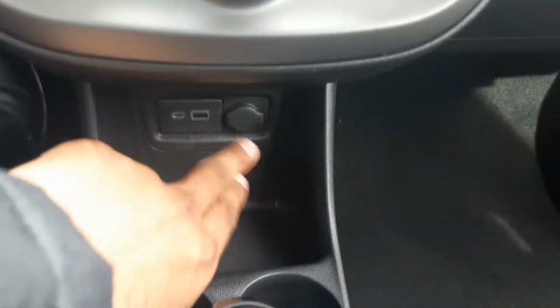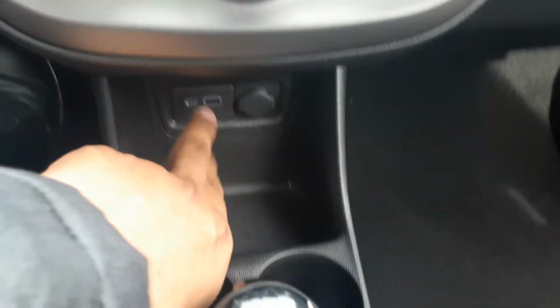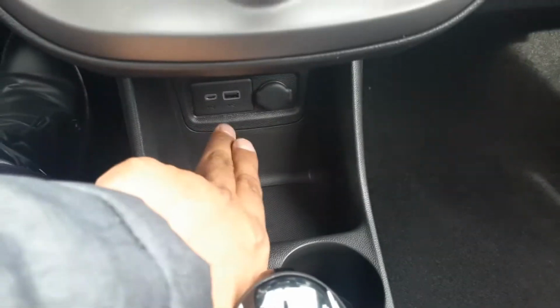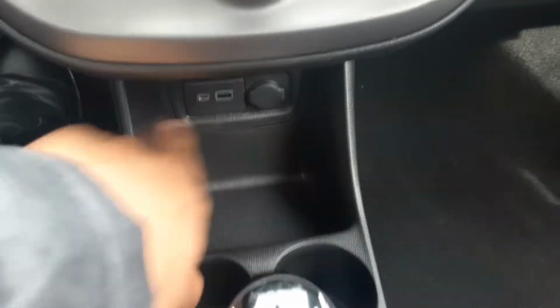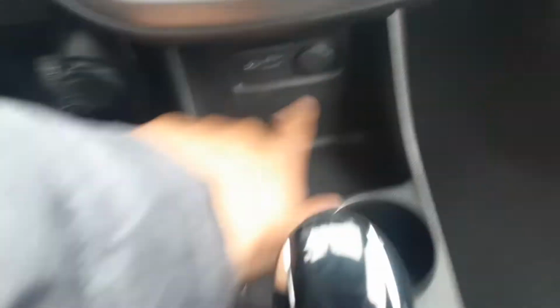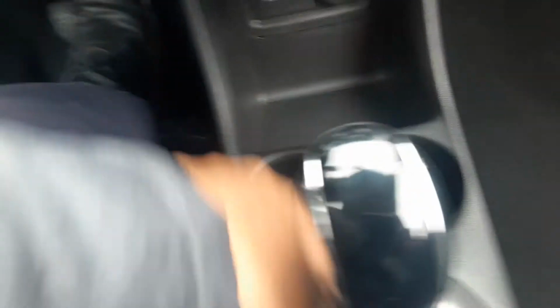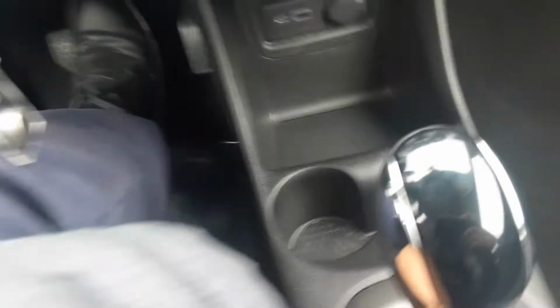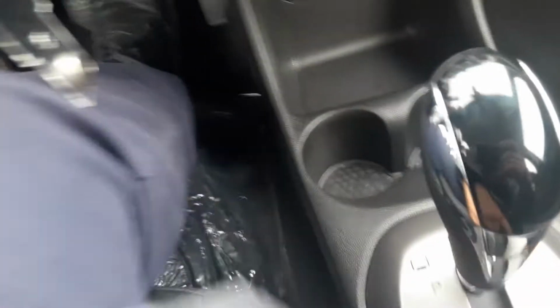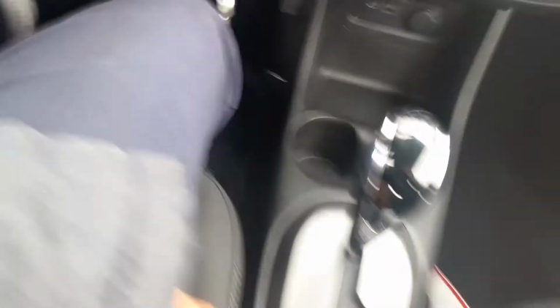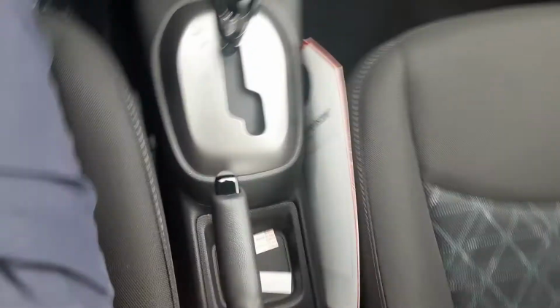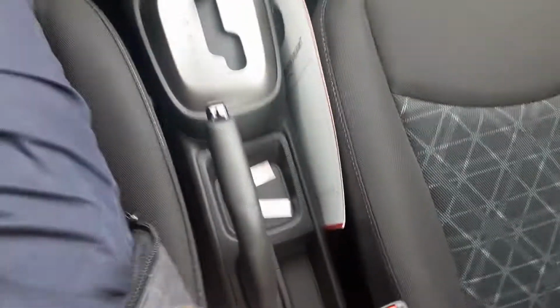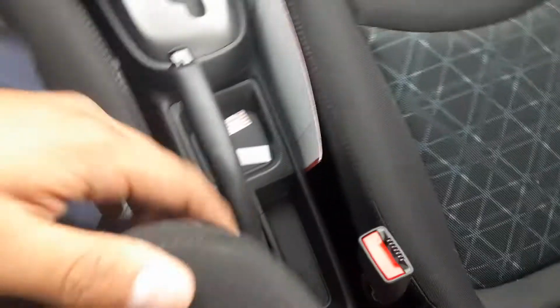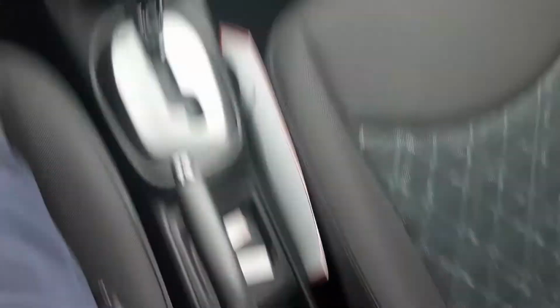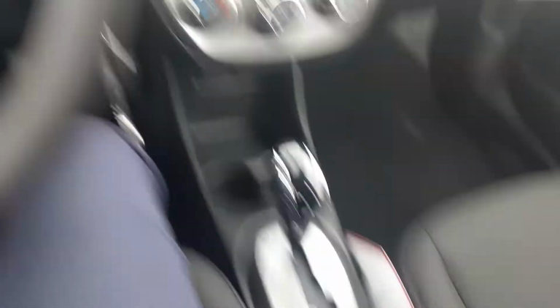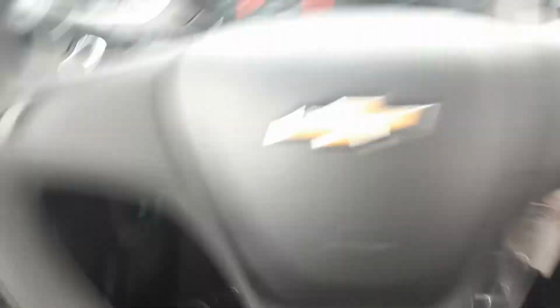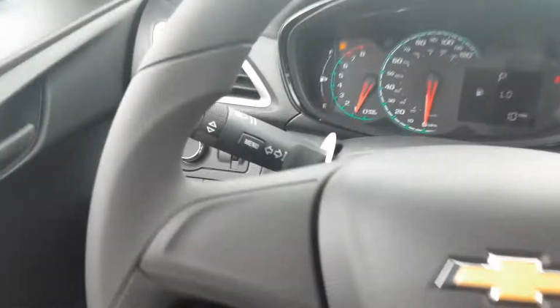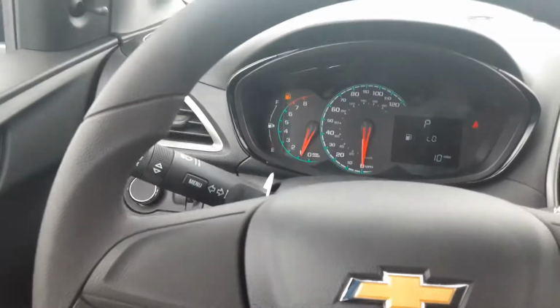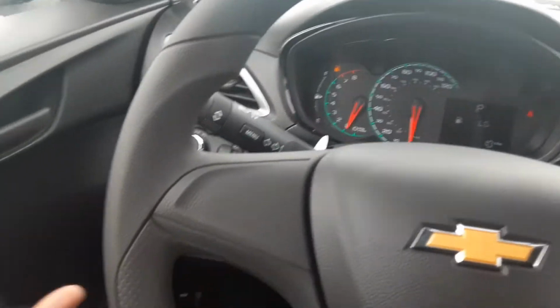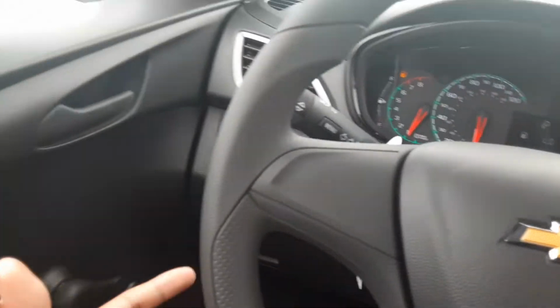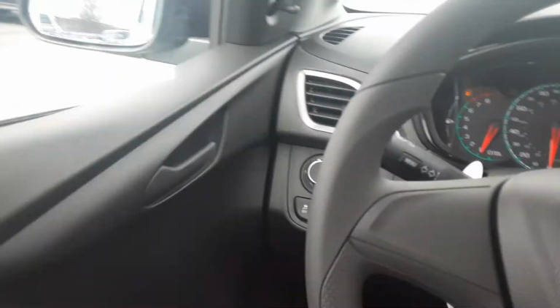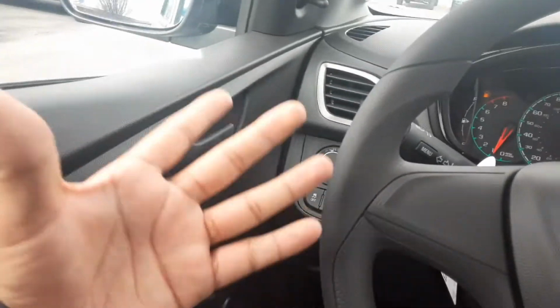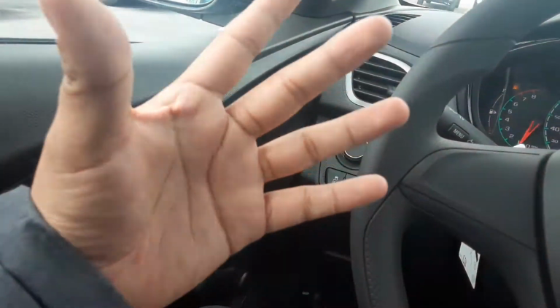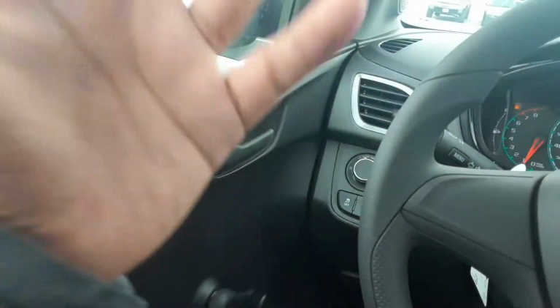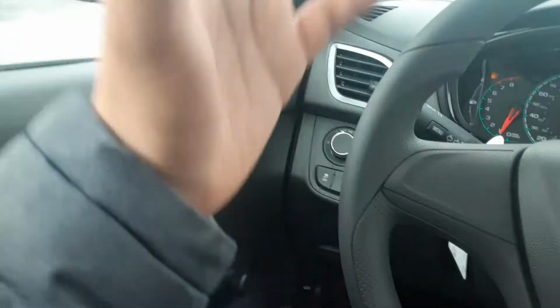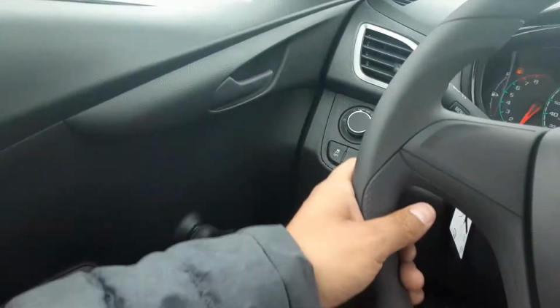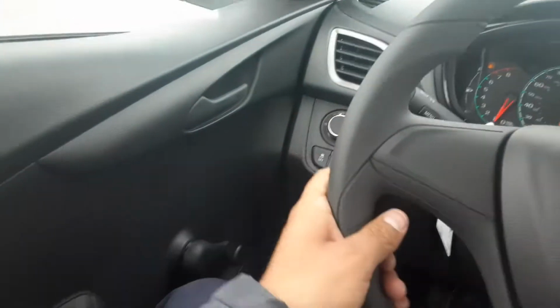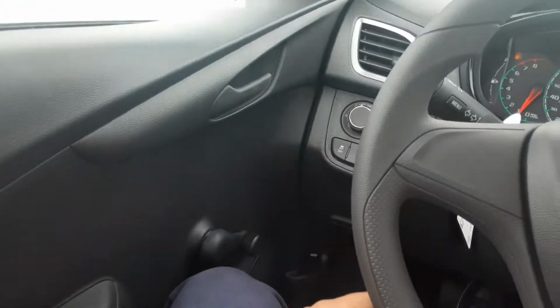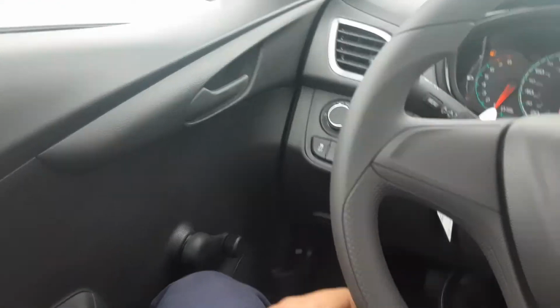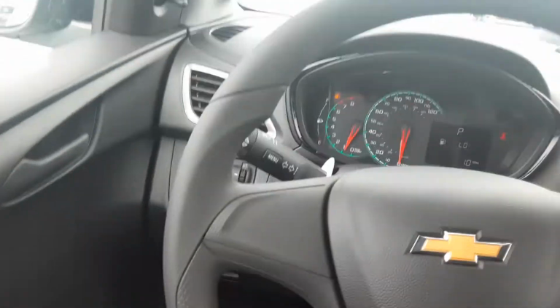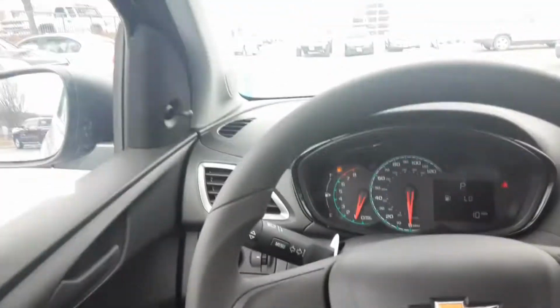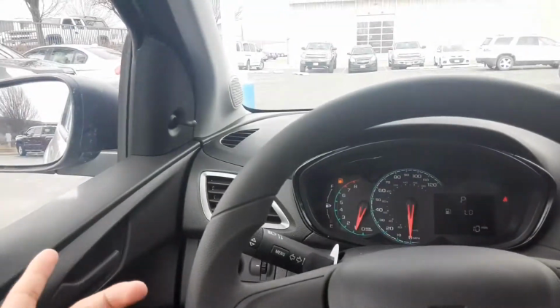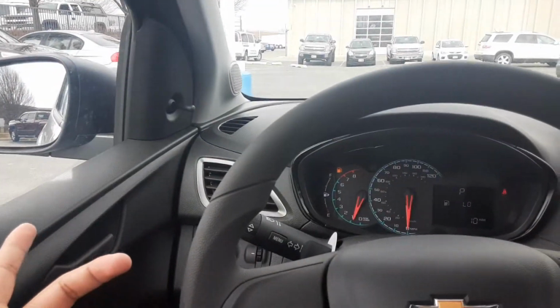Over here you're going to have a USB port and a 12-volt outlet. But this is just bare bones. It's not bad — it really just depends on the particular reason and why you're buying this. Sometimes it's just to get a great deal.